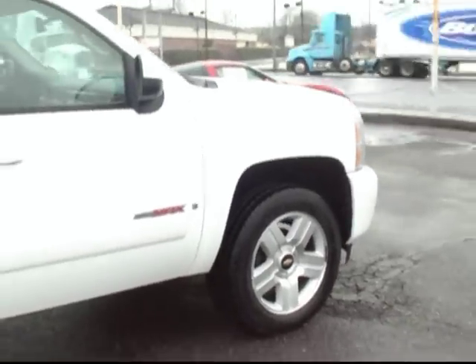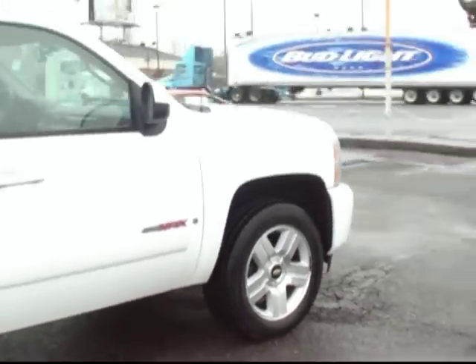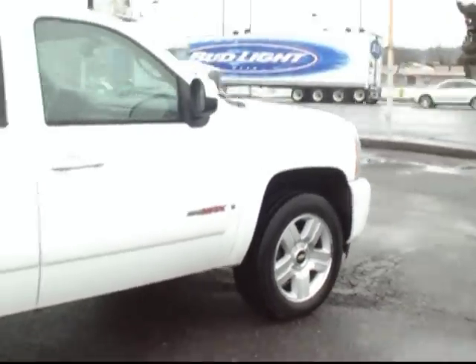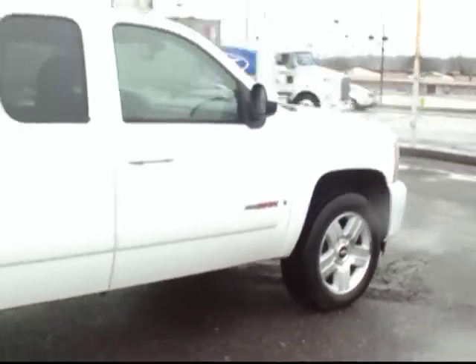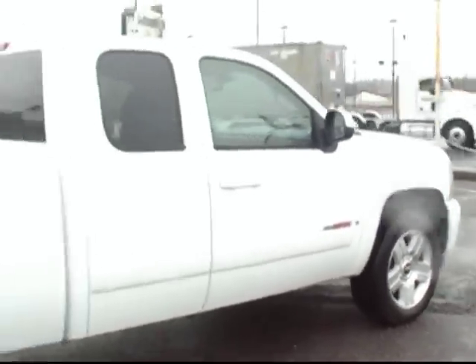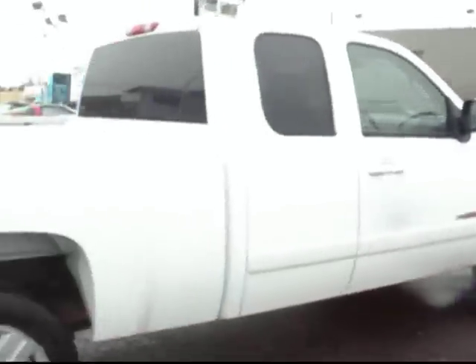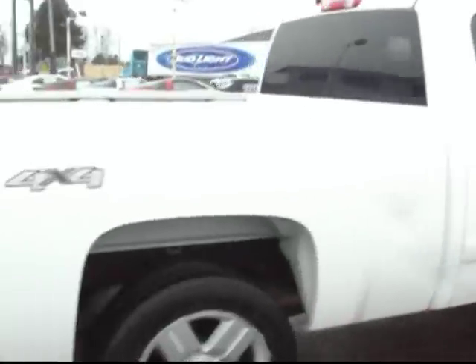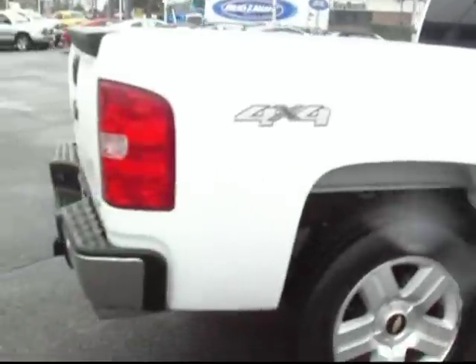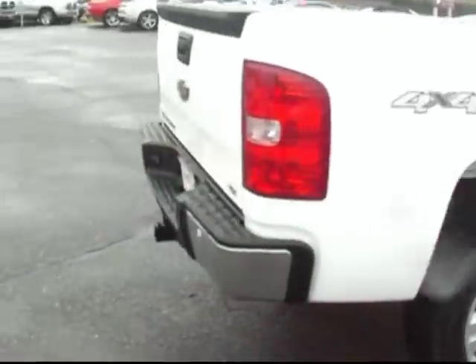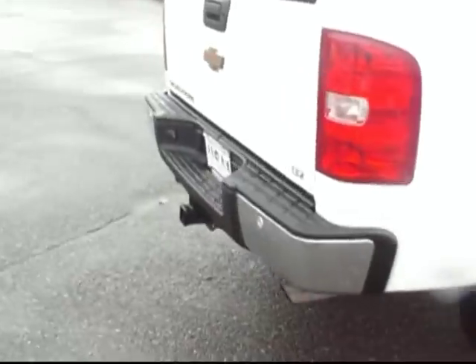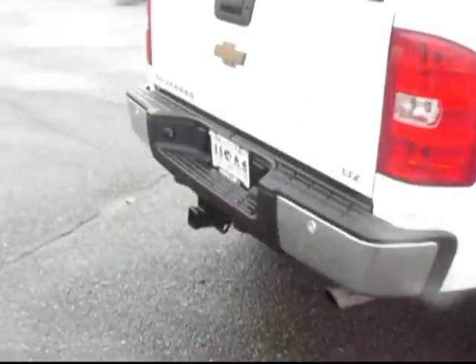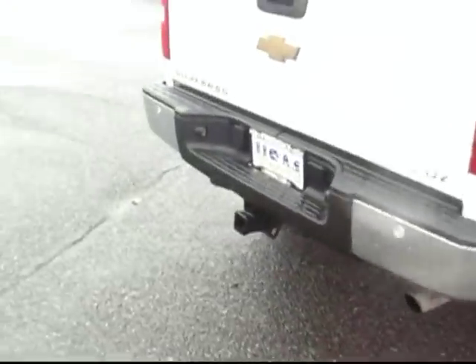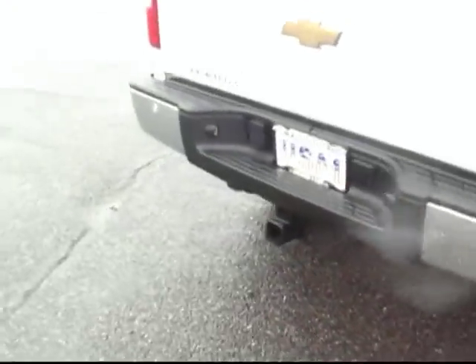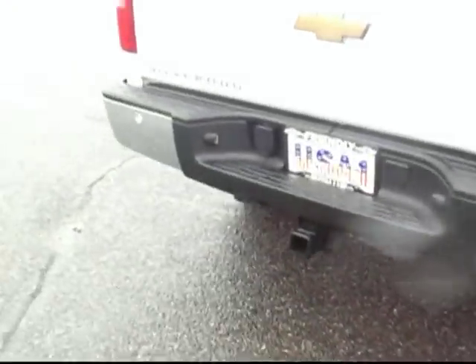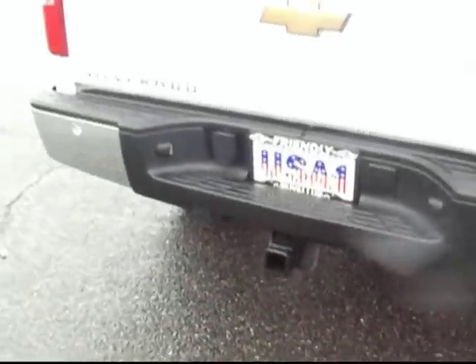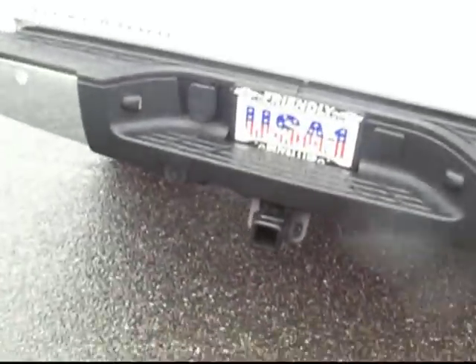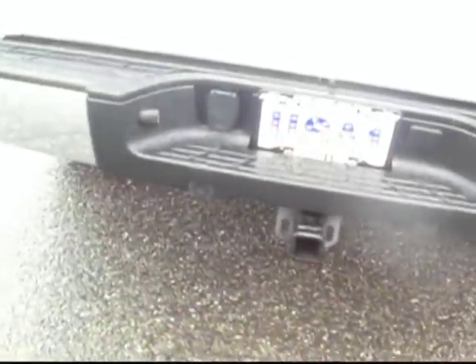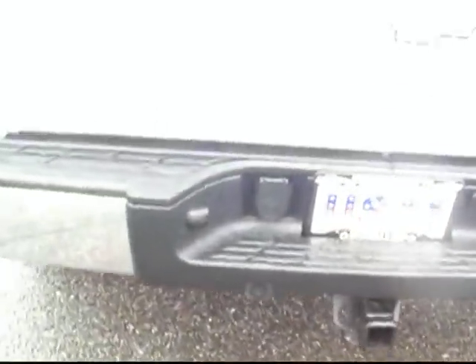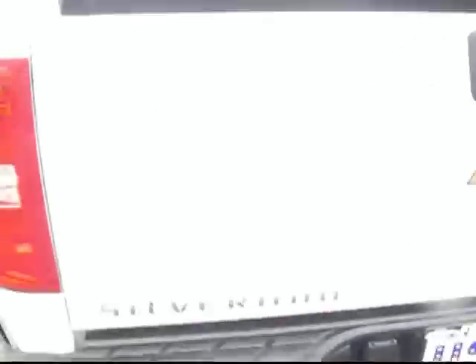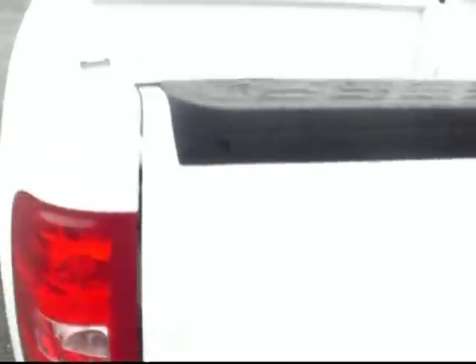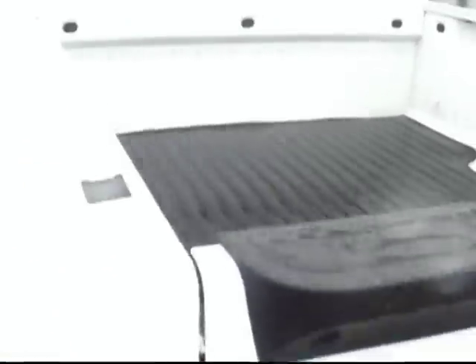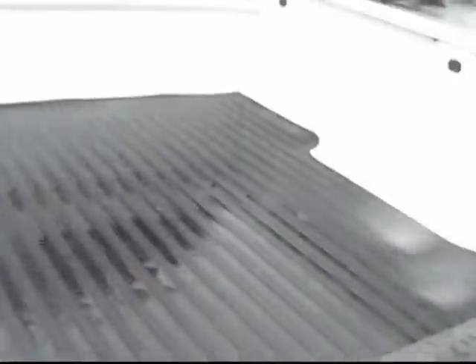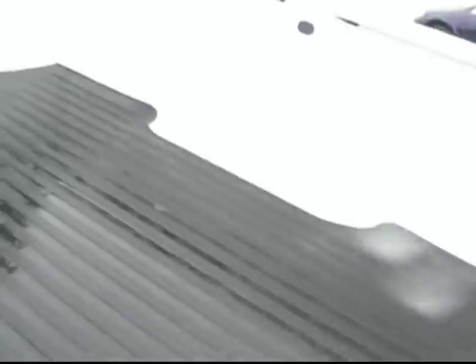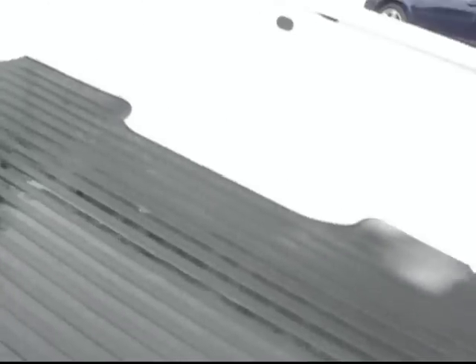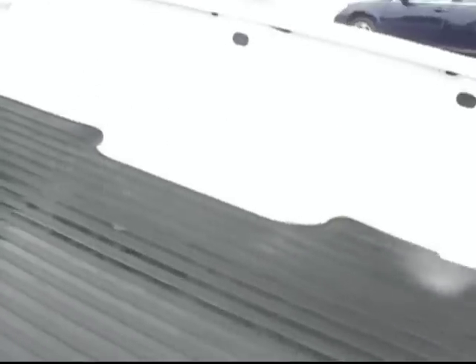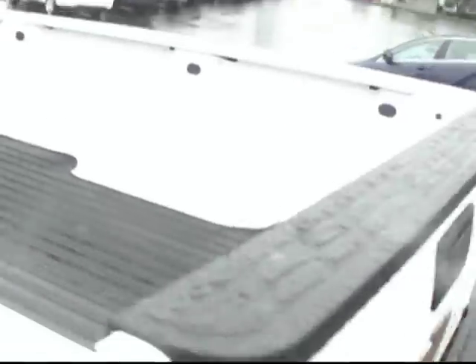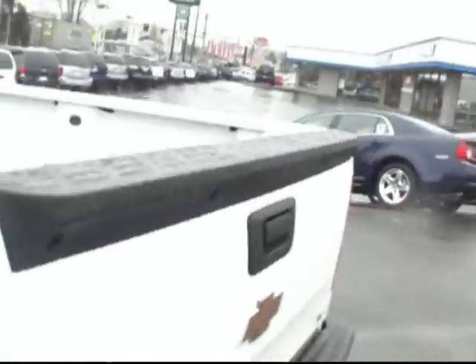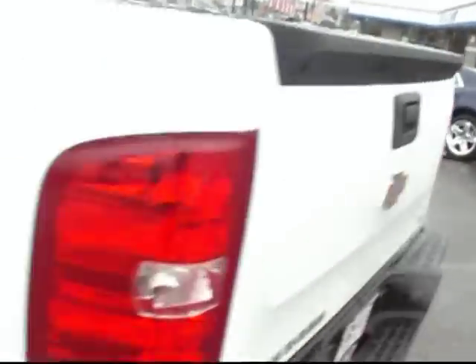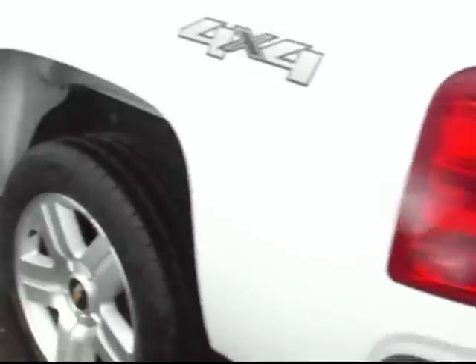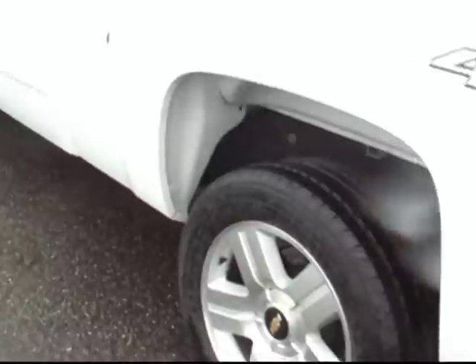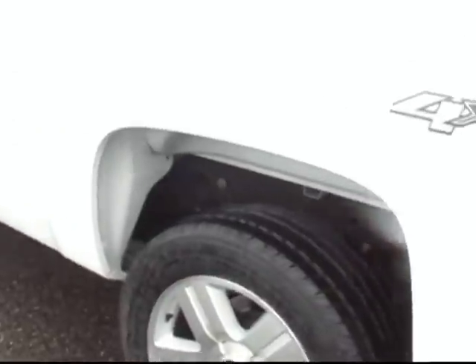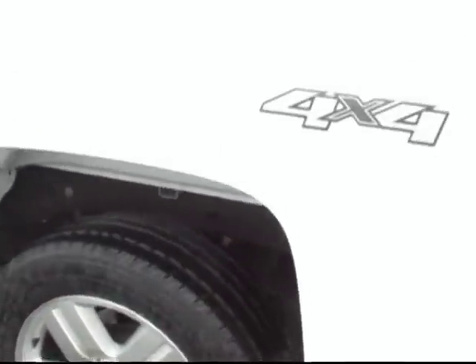This one does have the 6-liter Vortec V8, so tons of power. That matches up with our tow hitch in the back — plenty of power to haul all your stuff or tow a trailer or boat. Anything you'd like to do, this one can sure get it done.